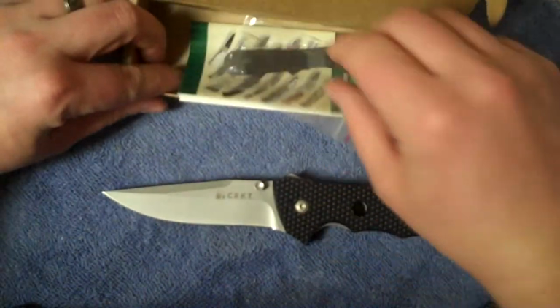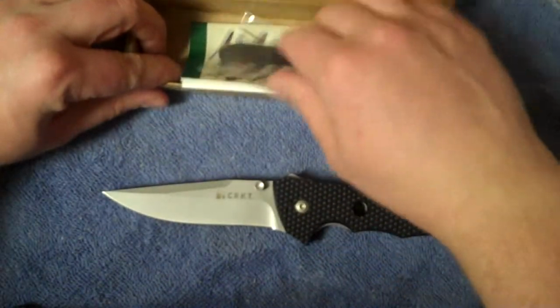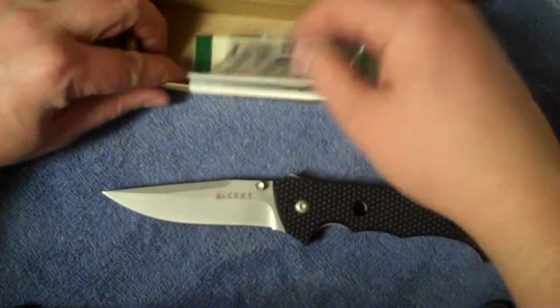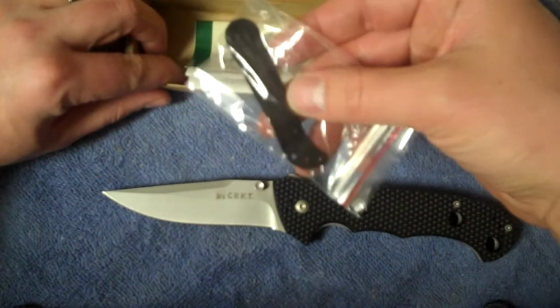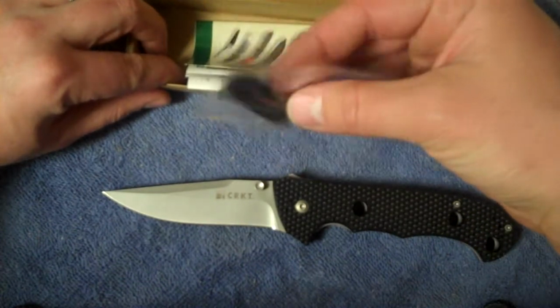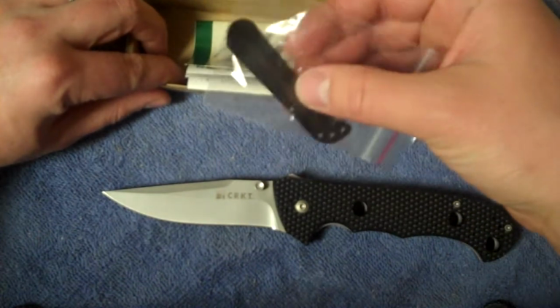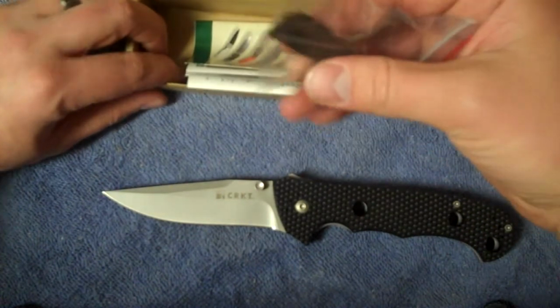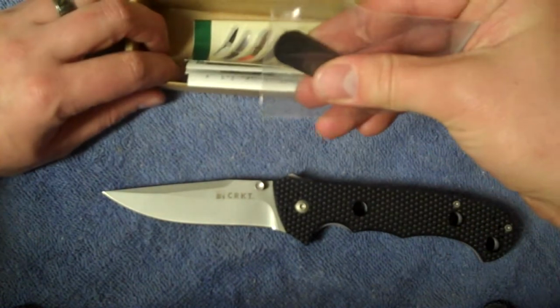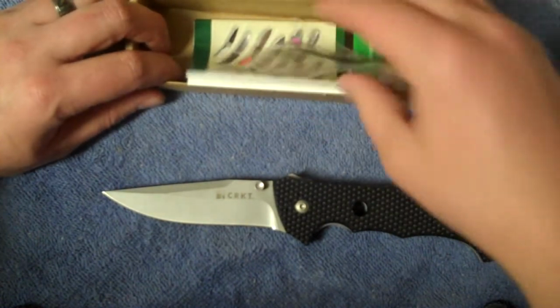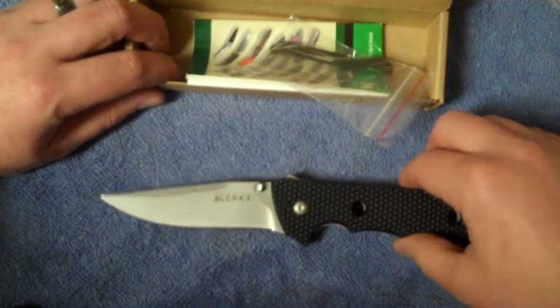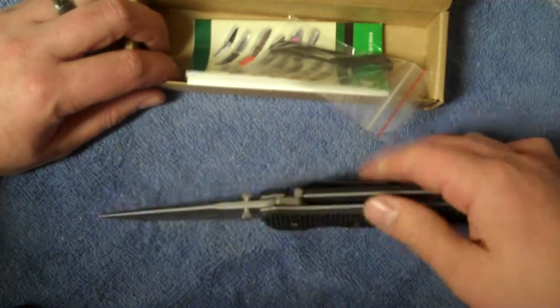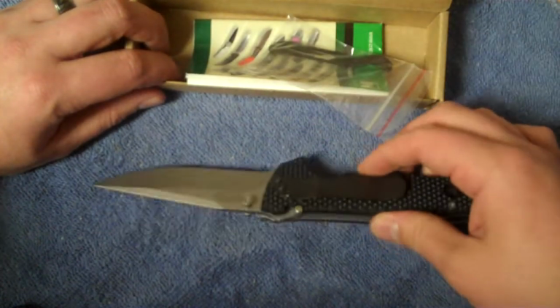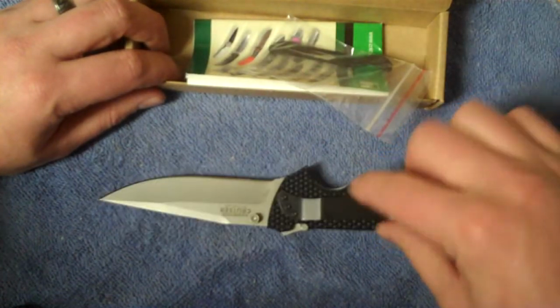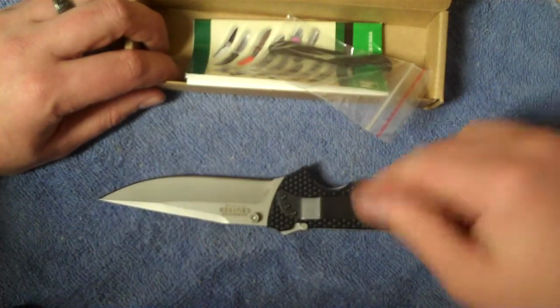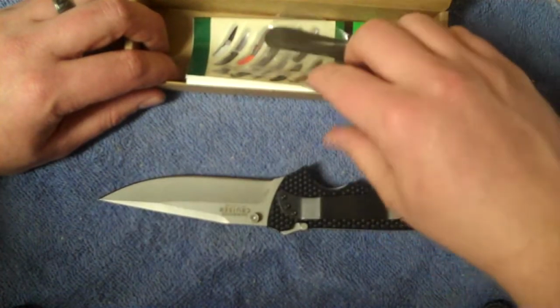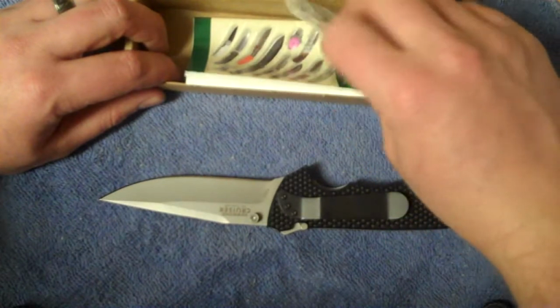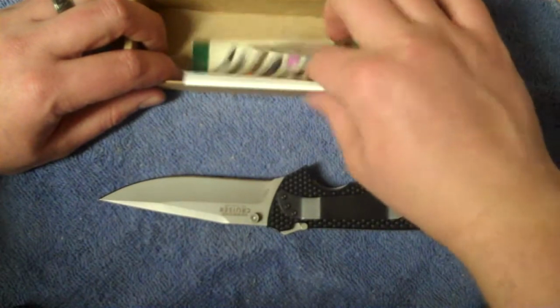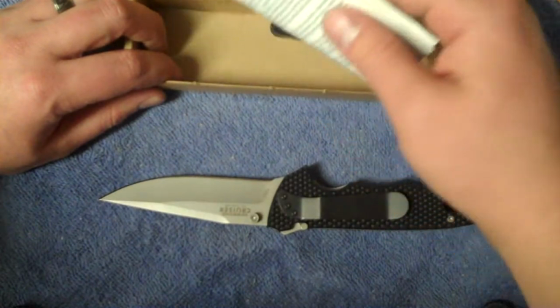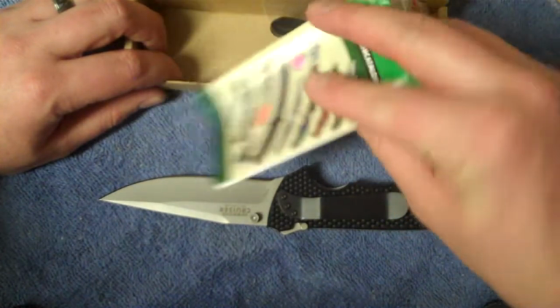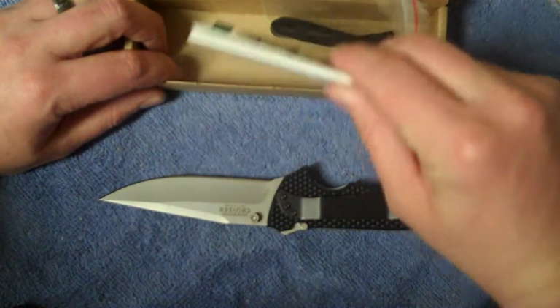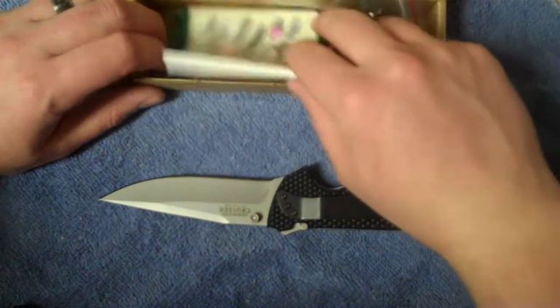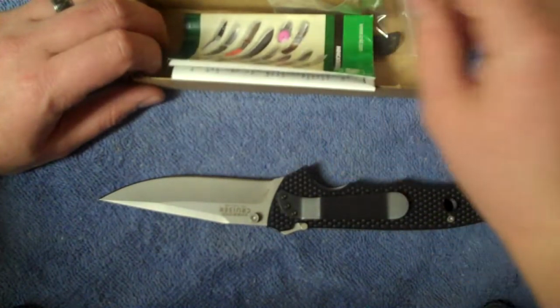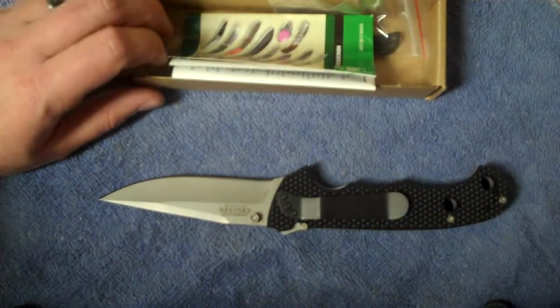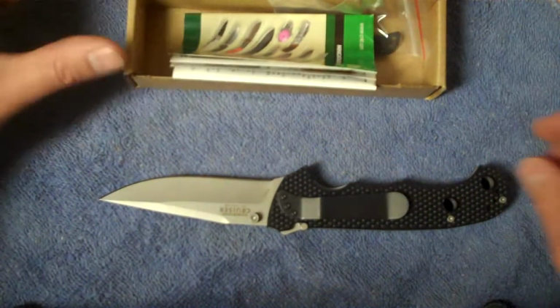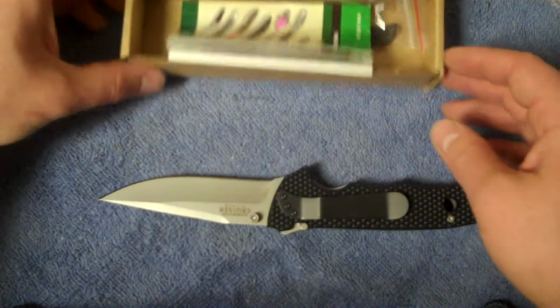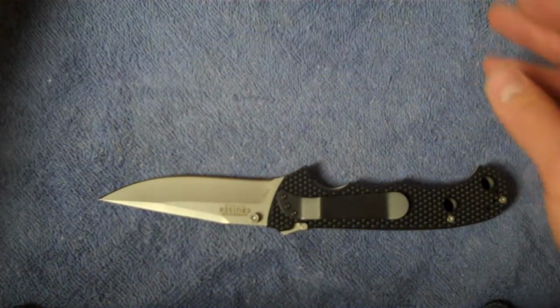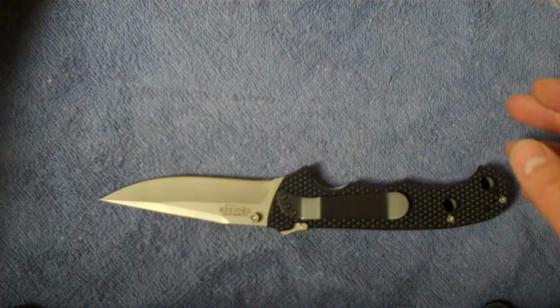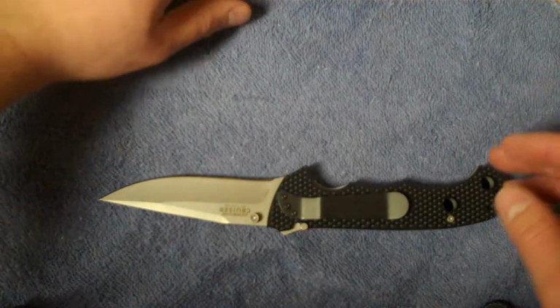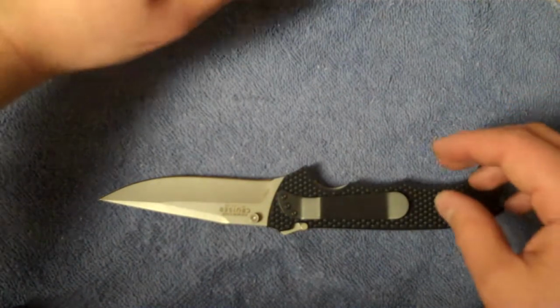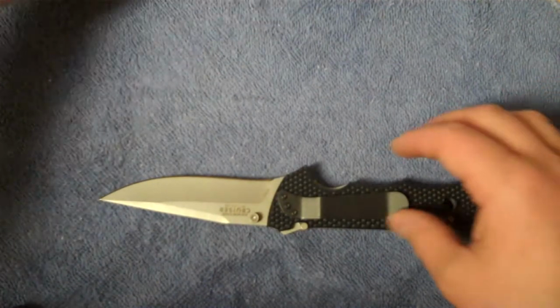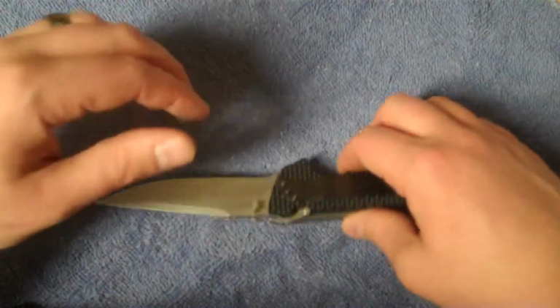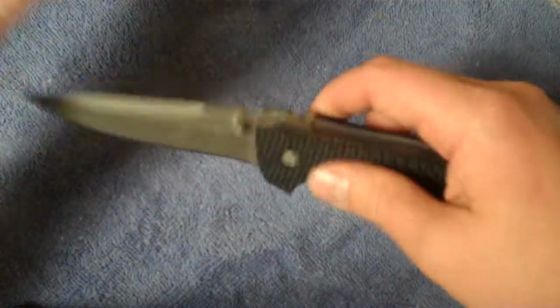In your box you're going to get a pocket clip — or replacement pocket clip, because you already have one on the tool itself — your catalog, and then the plastic that it comes in.